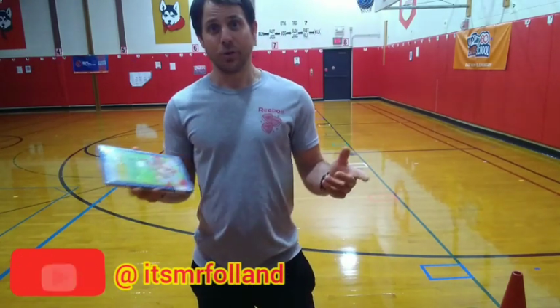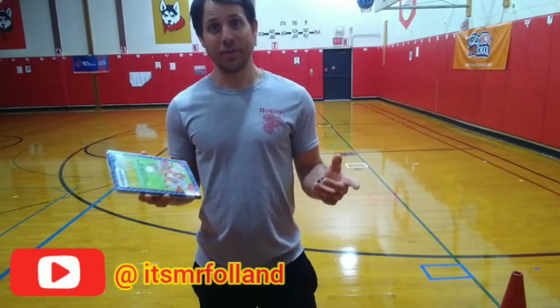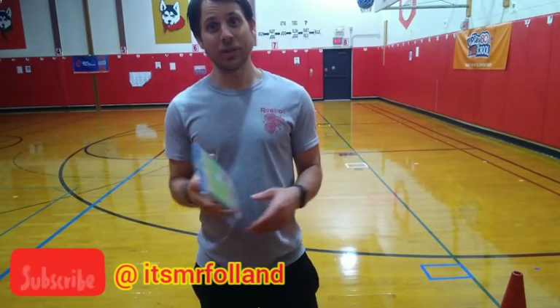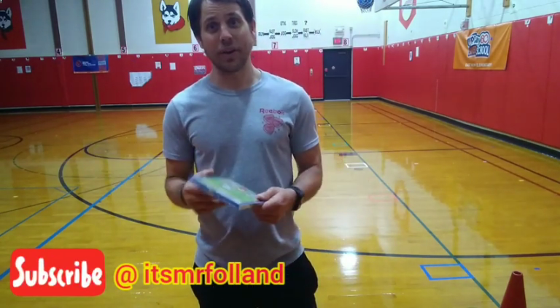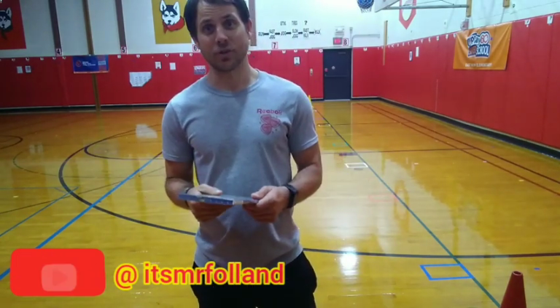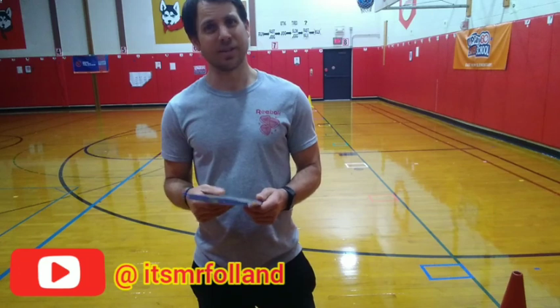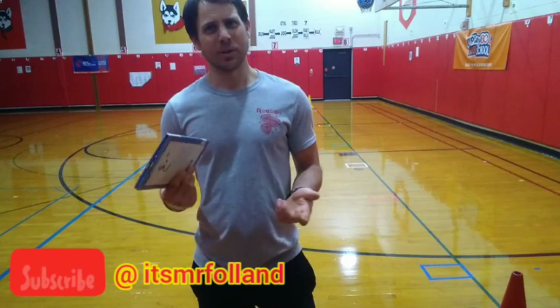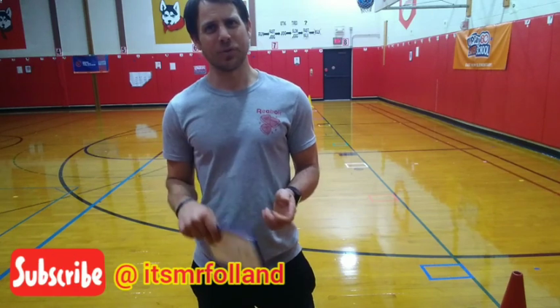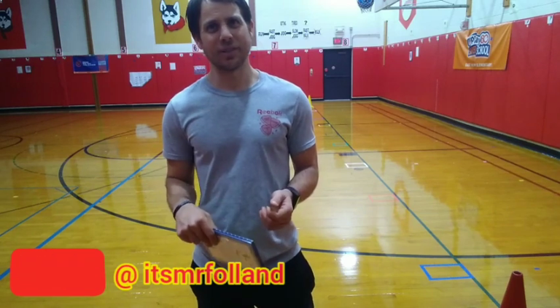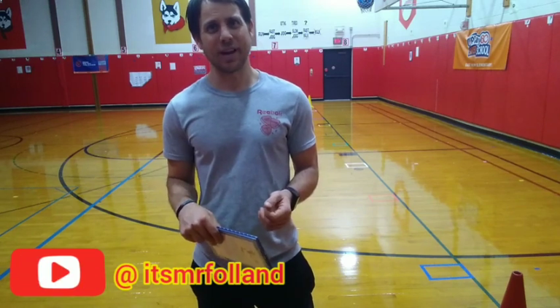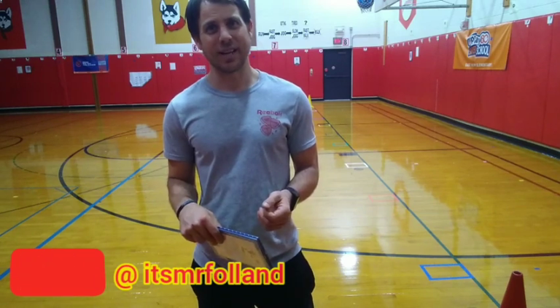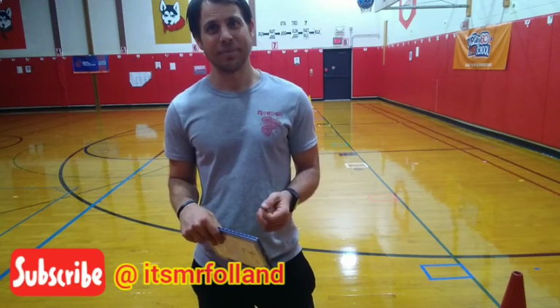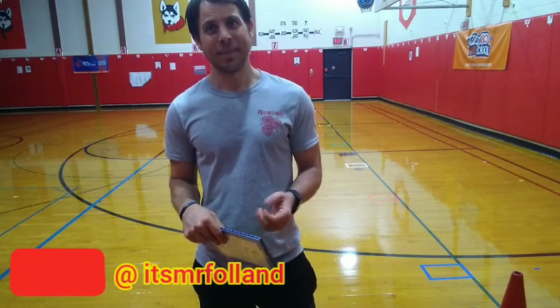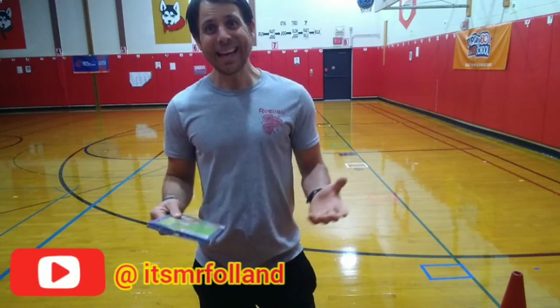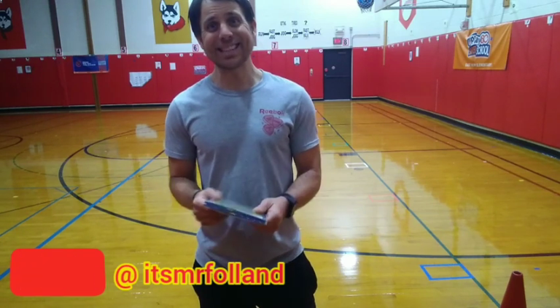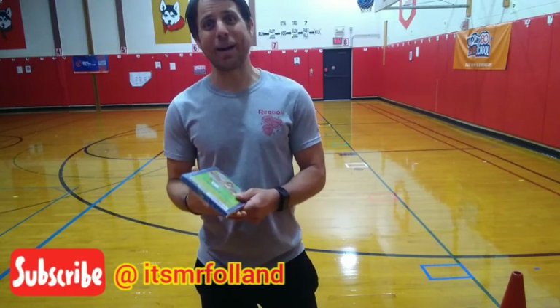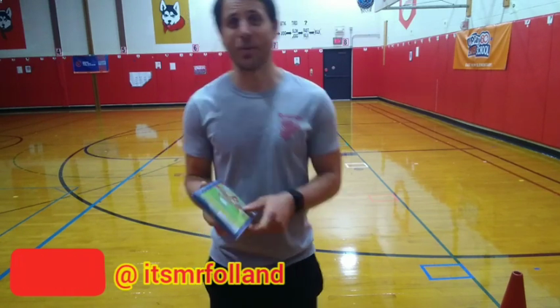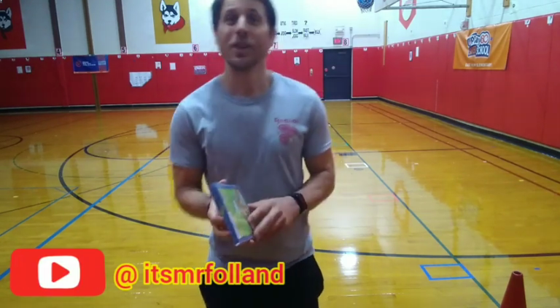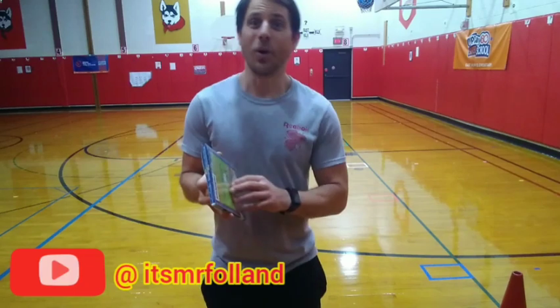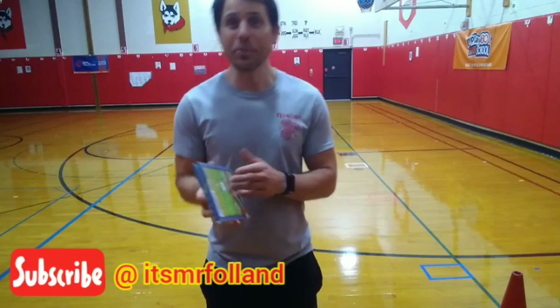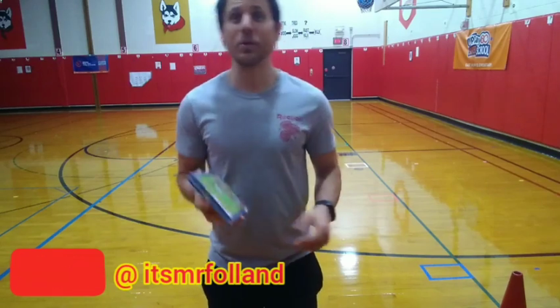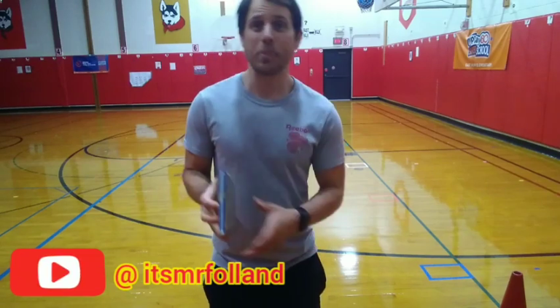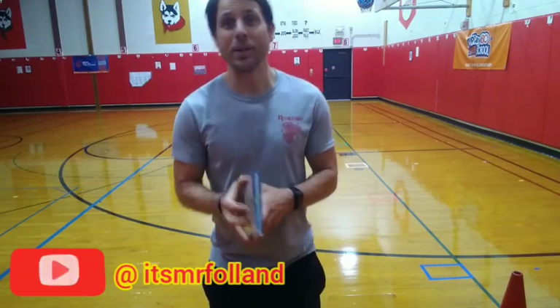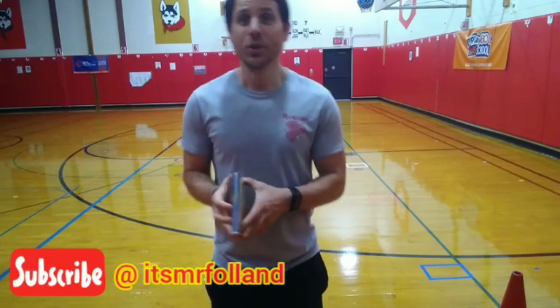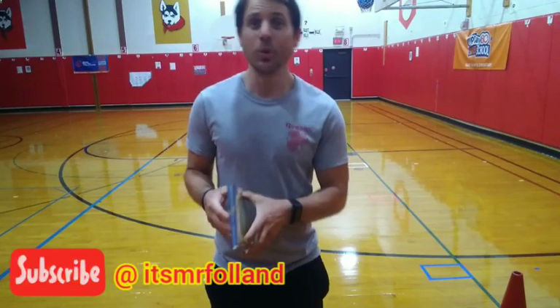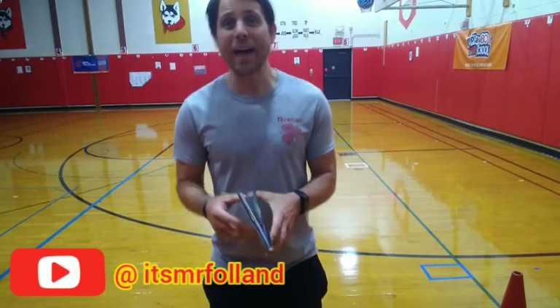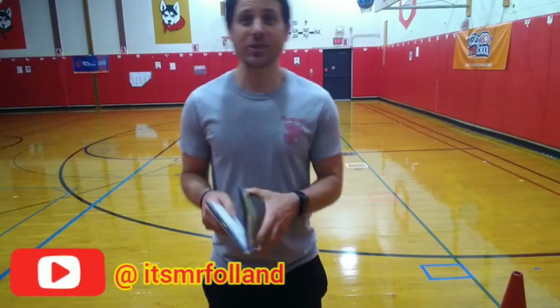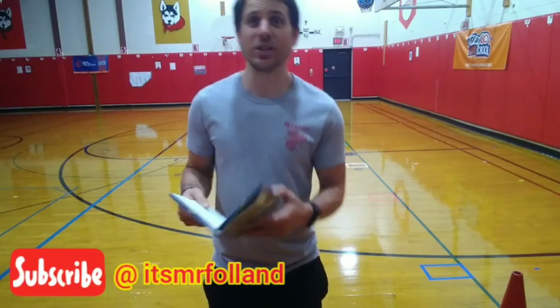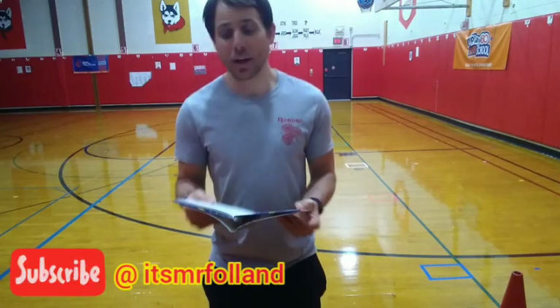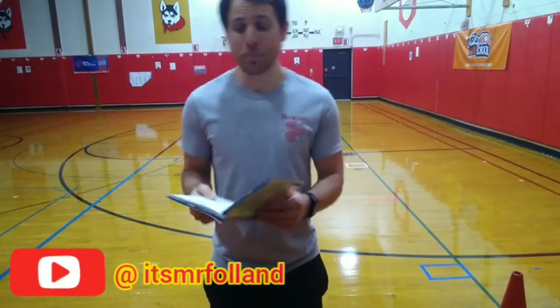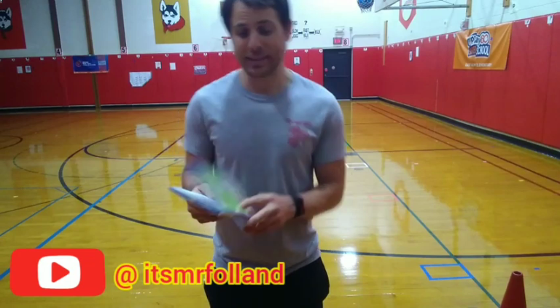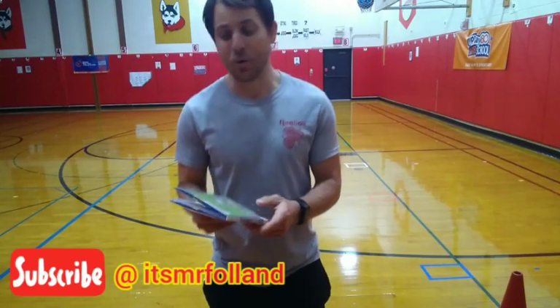You can even switch to your favorite exercise. What's Mr. Follenden's favorite exercise? It's the spot run, of course, so I'm going to be doing the spot run. You can do whatever exercise you like to do best at home.